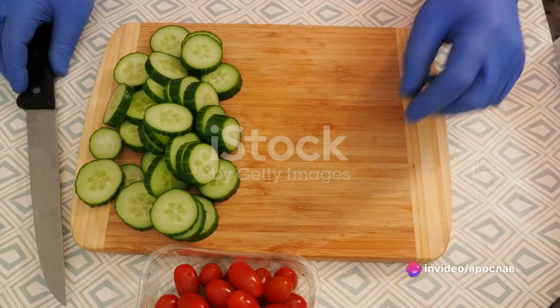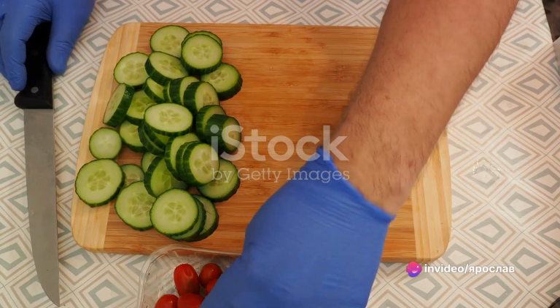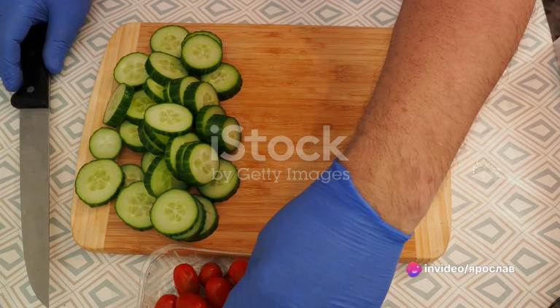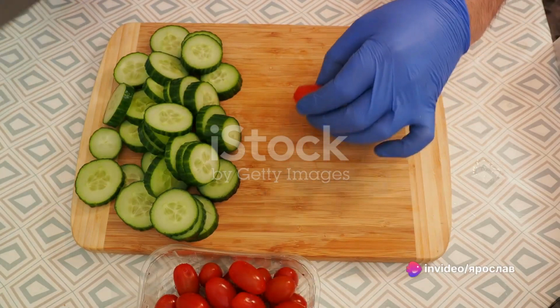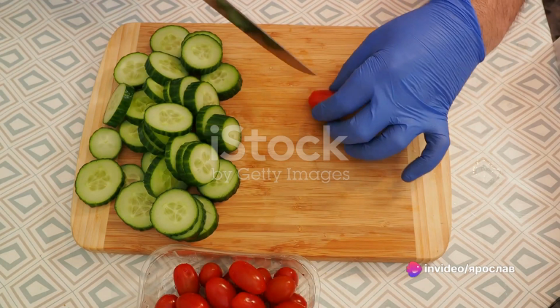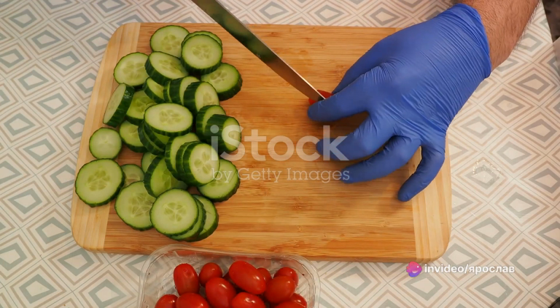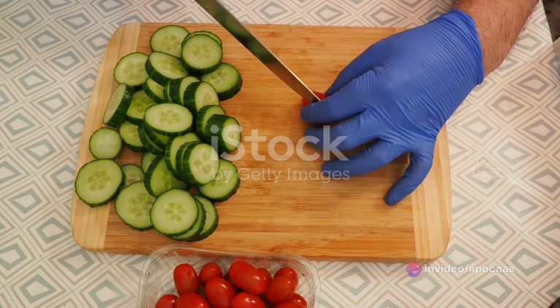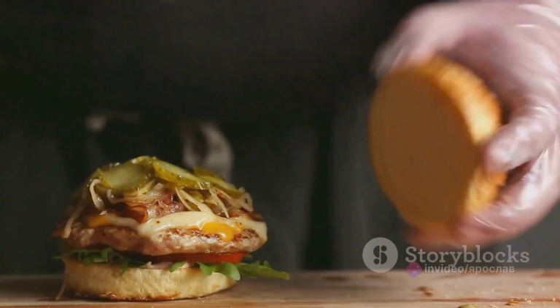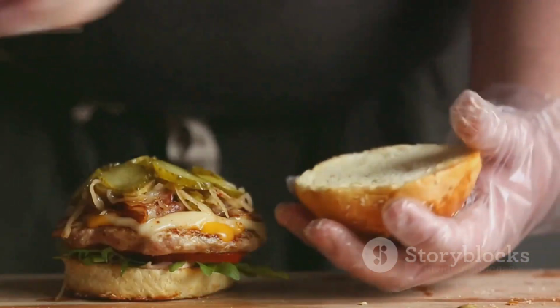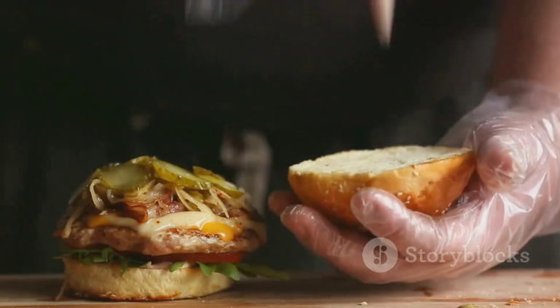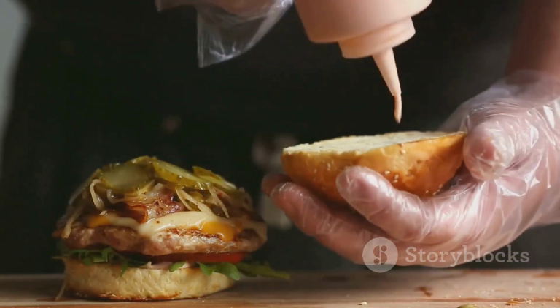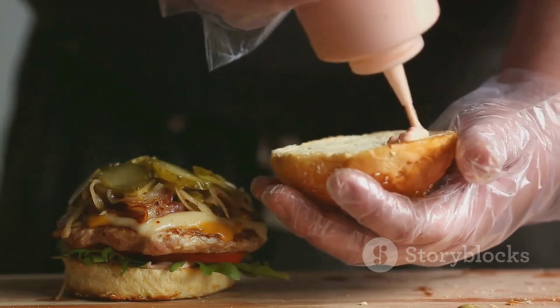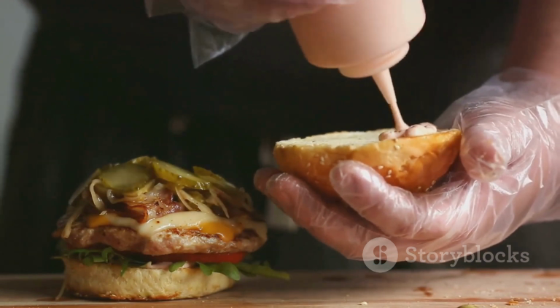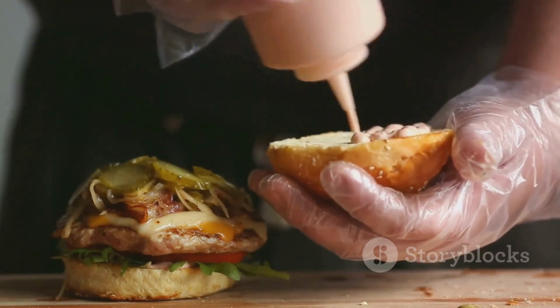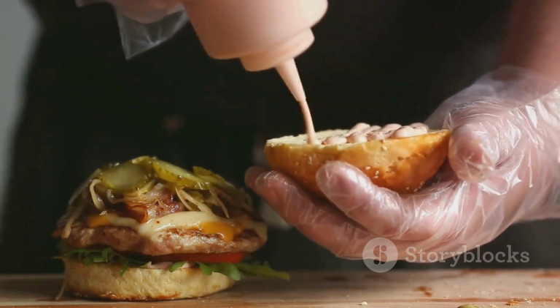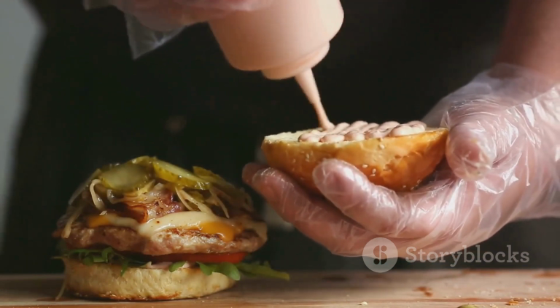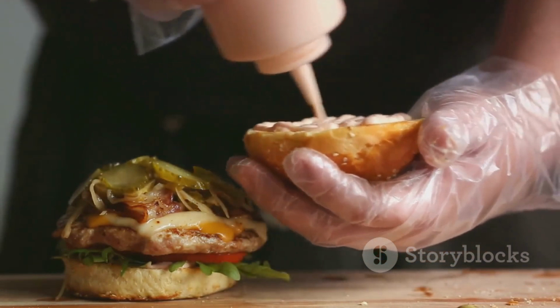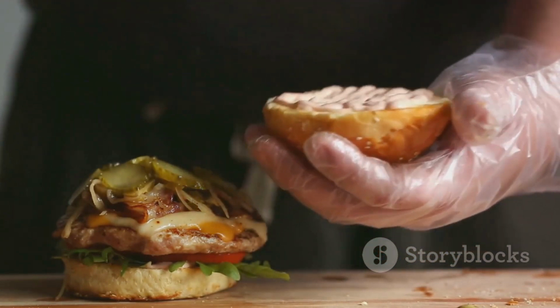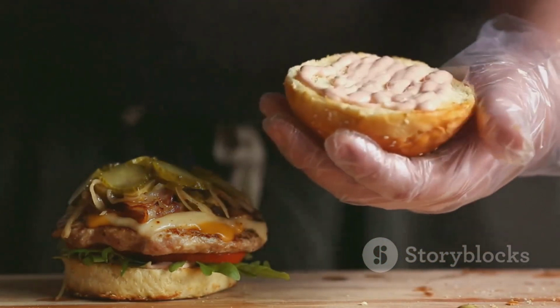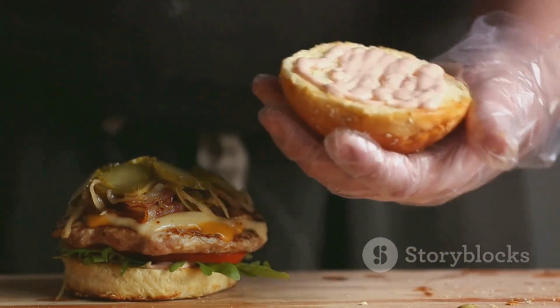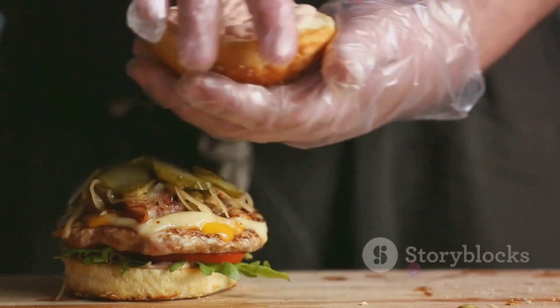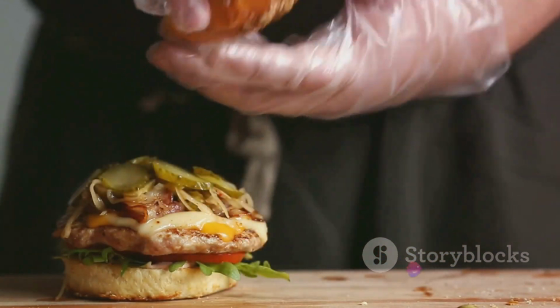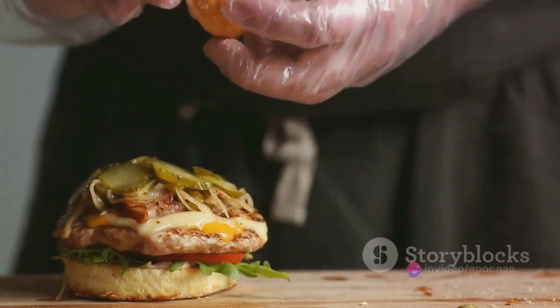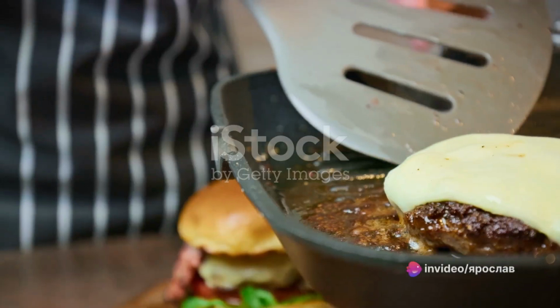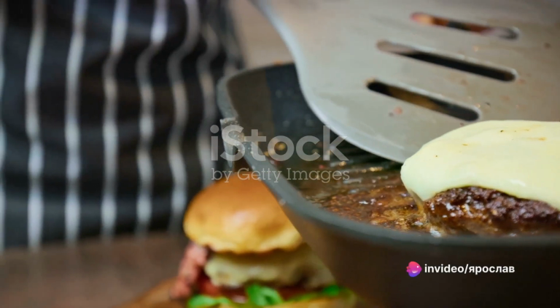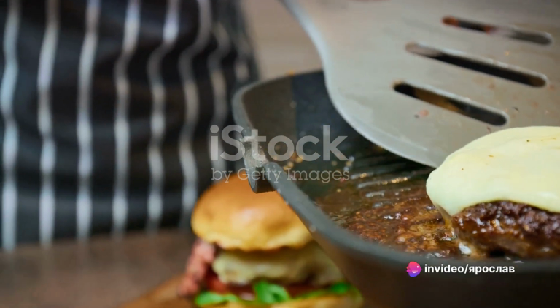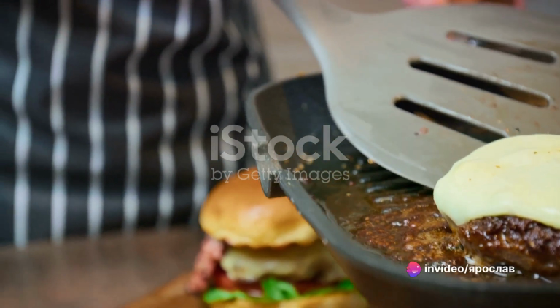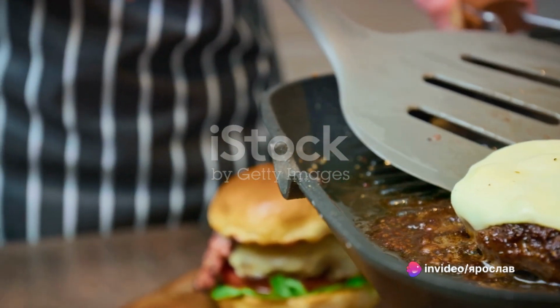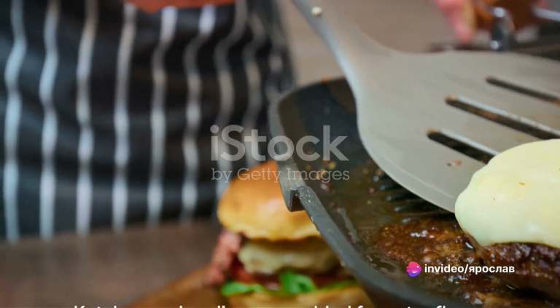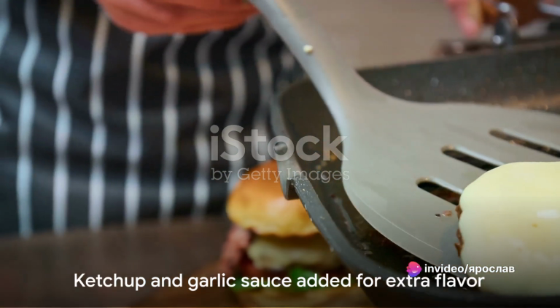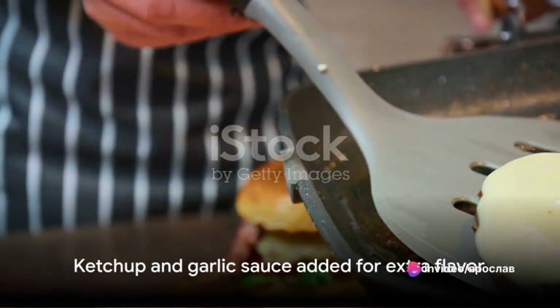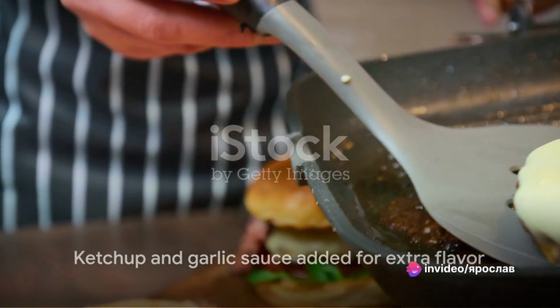We slice onions, tomatoes, and cucumbers into rounds, and we start assembling the burger. First, we place the fried bun, then add a lettuce leaf, the patty, tomatoes, and cucumbers, another lettuce leaf, cheese, and any favorite sauce. I added ketchup along with garlic sauce.